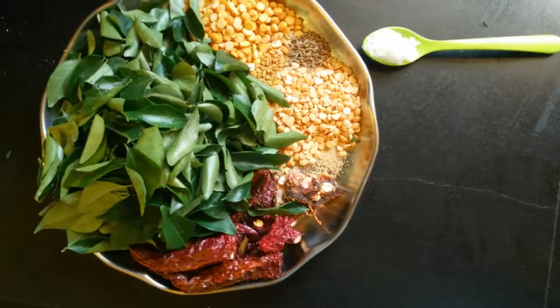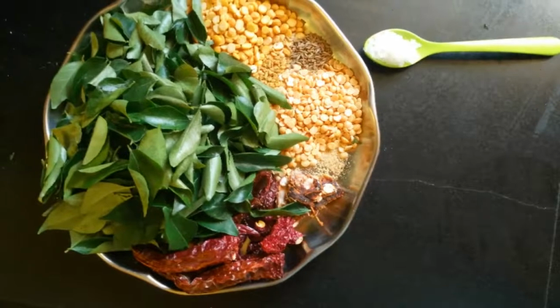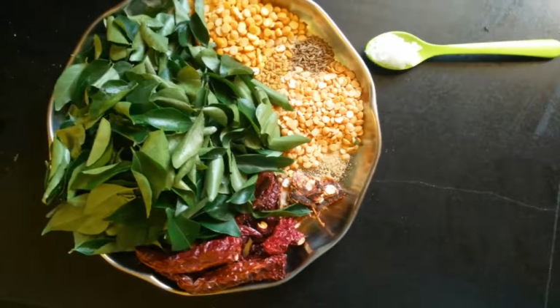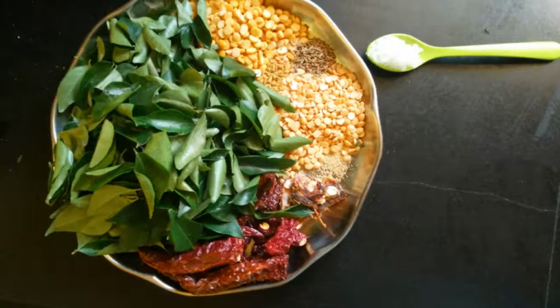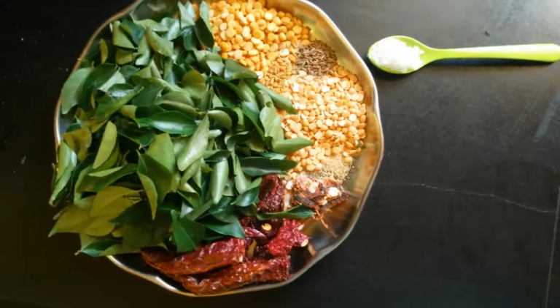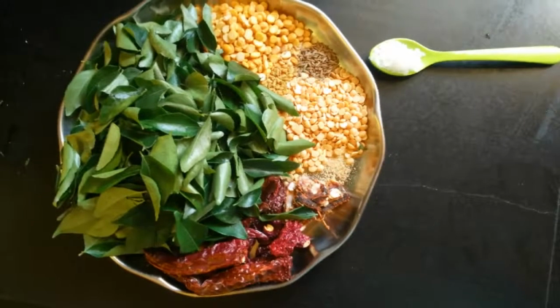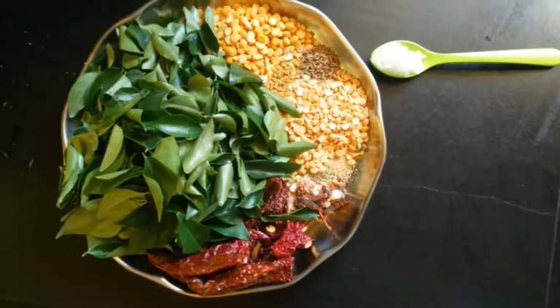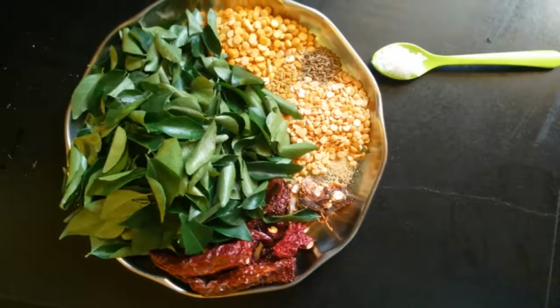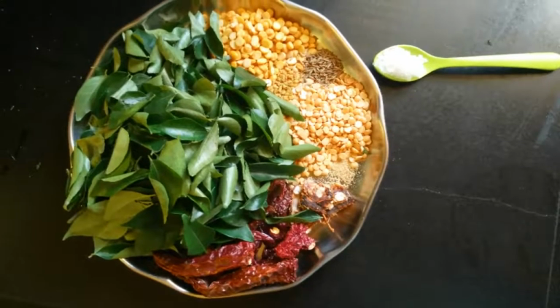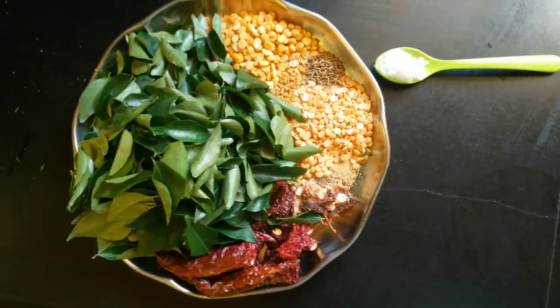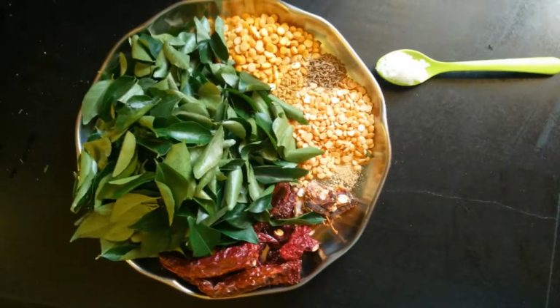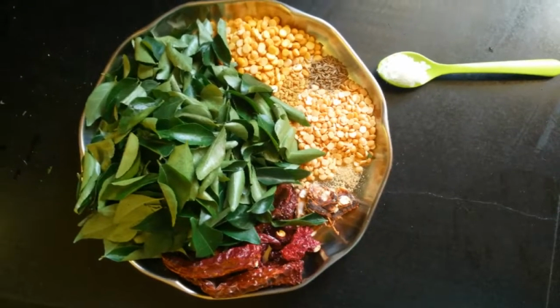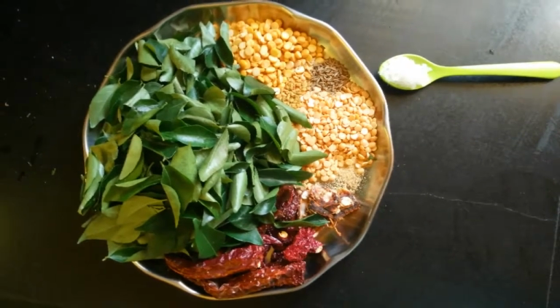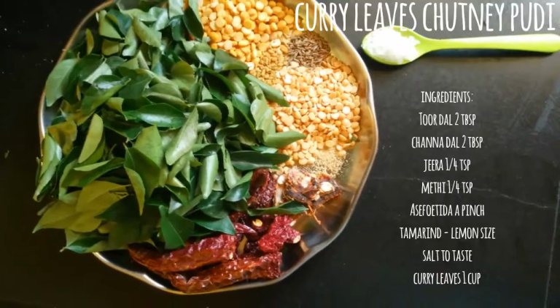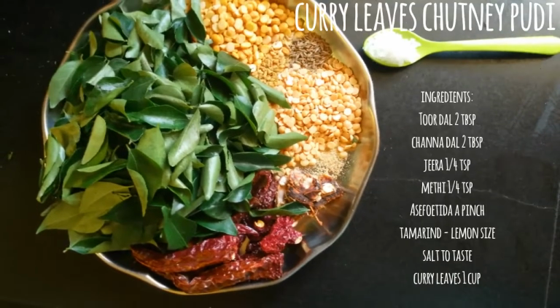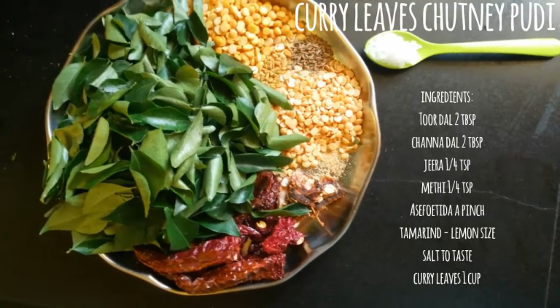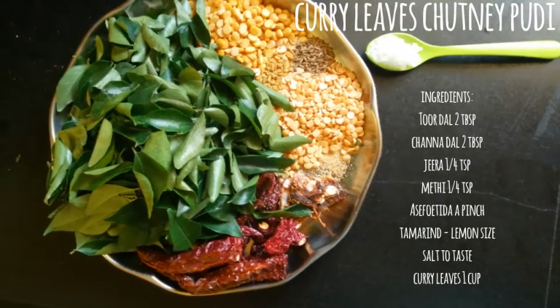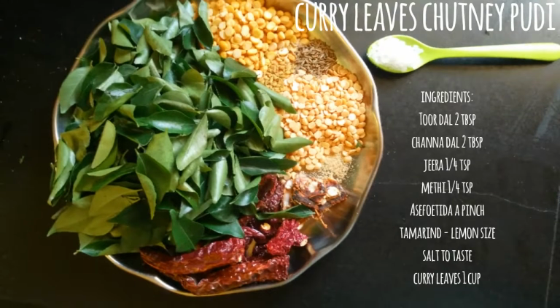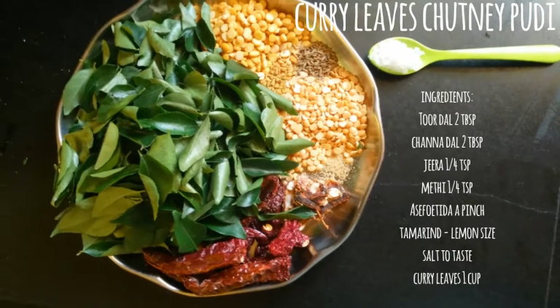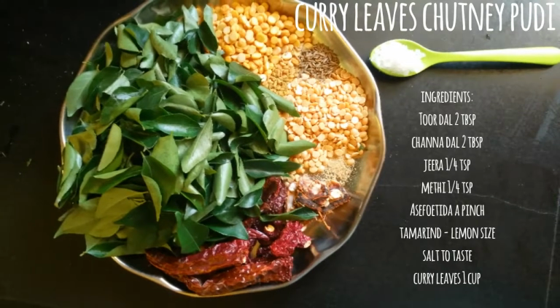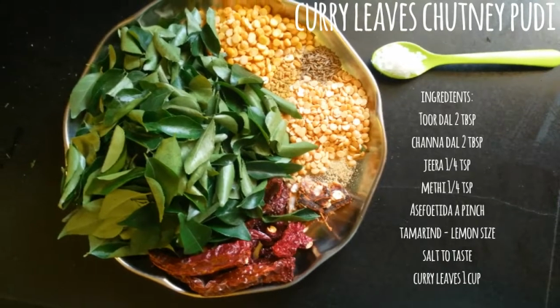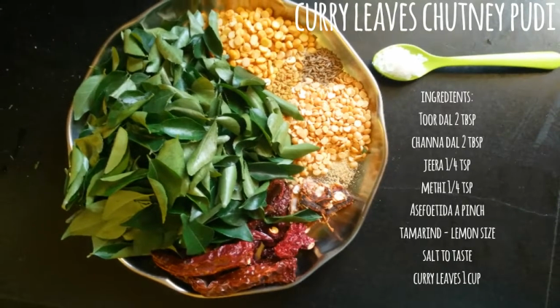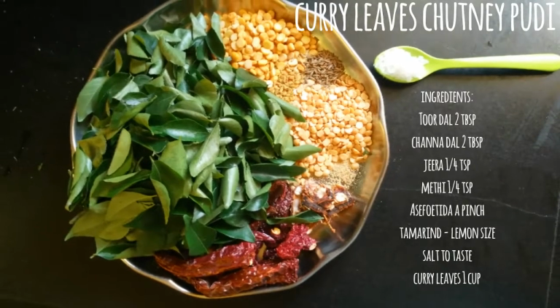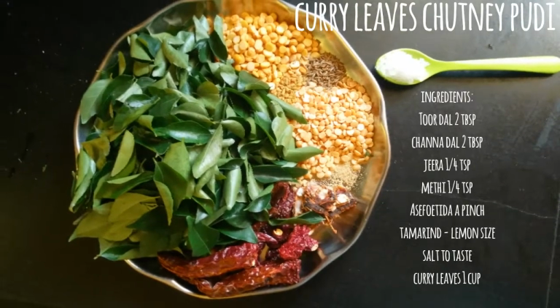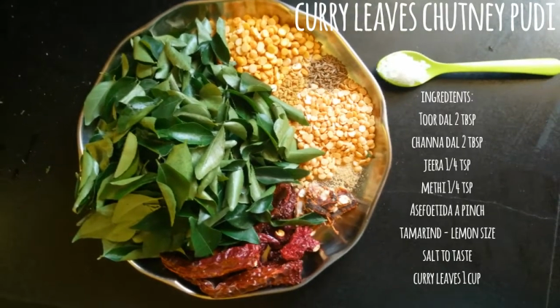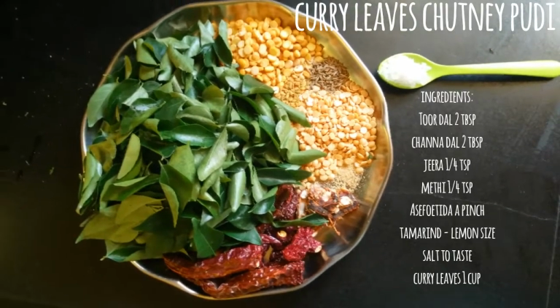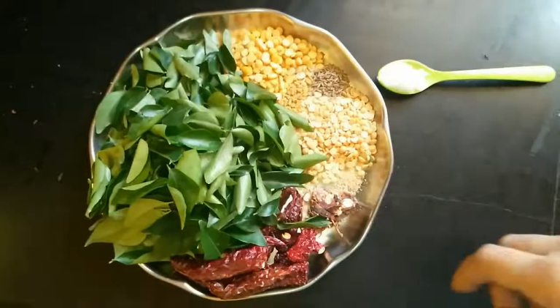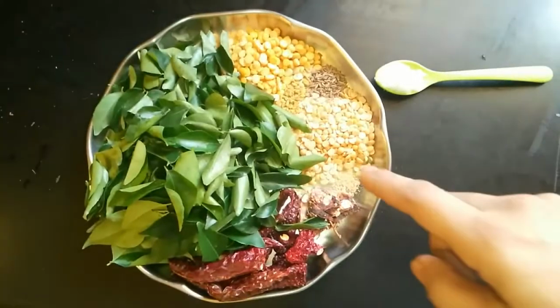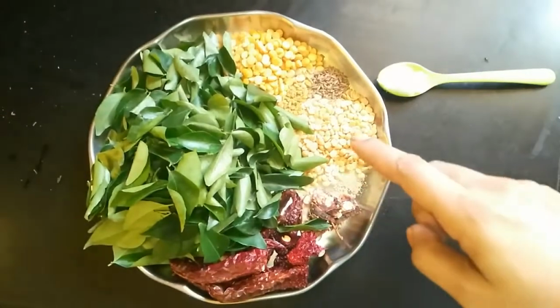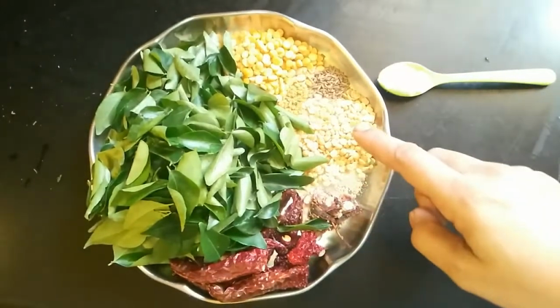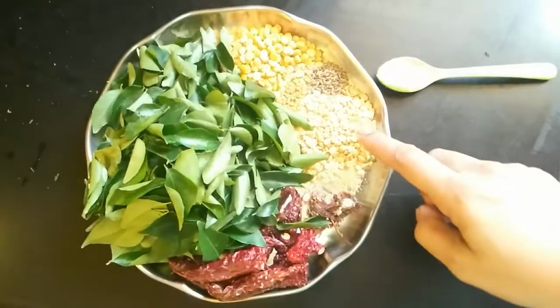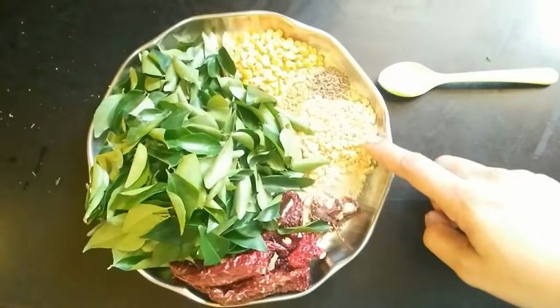Let's see how to make curry leaves chutney pudi. For this yummy chutney pudi,